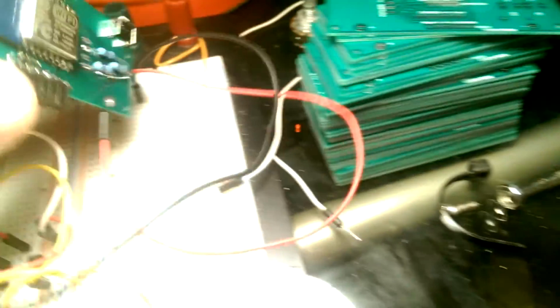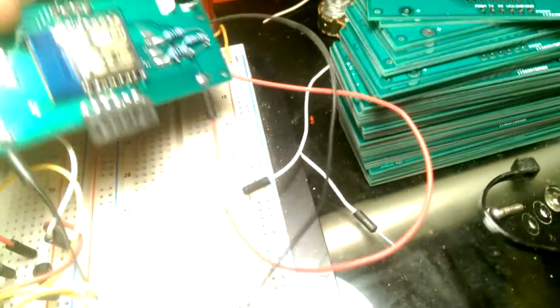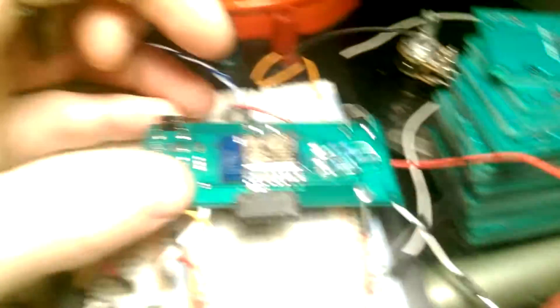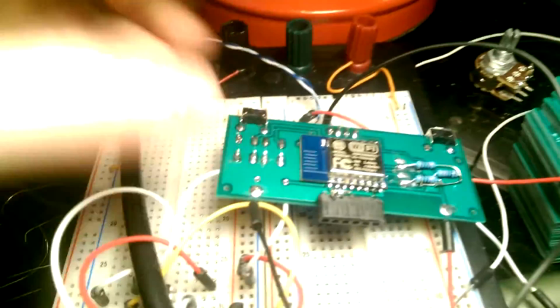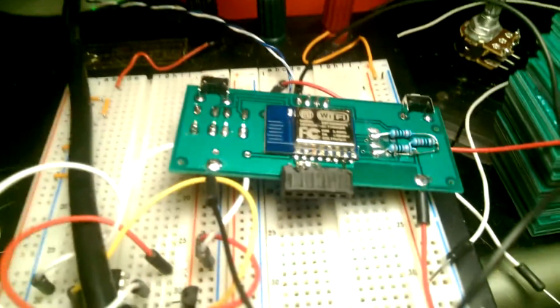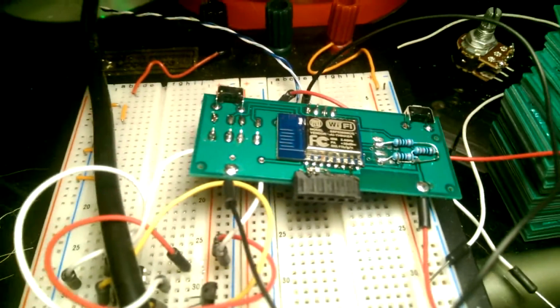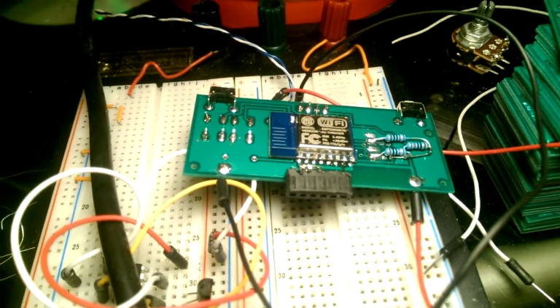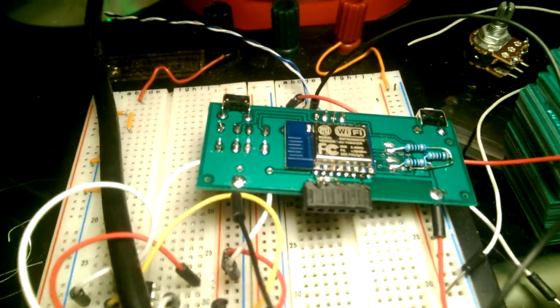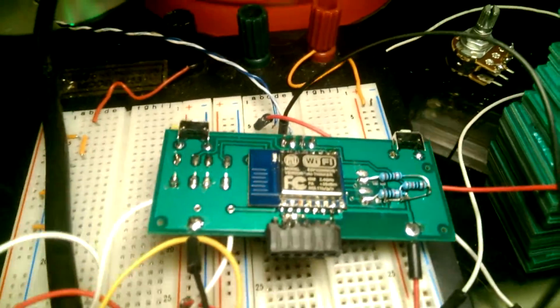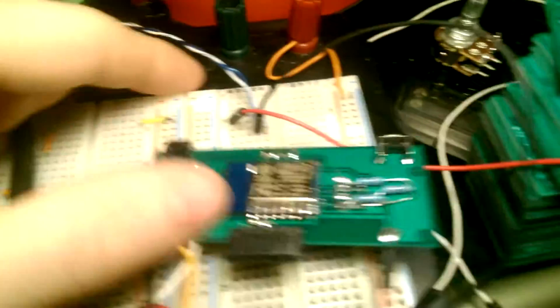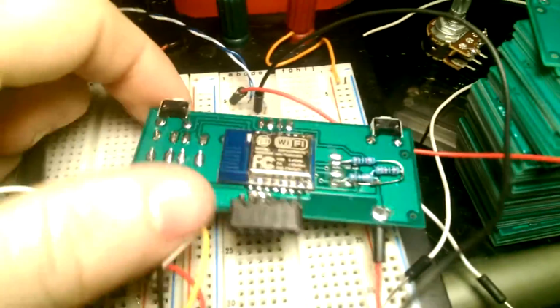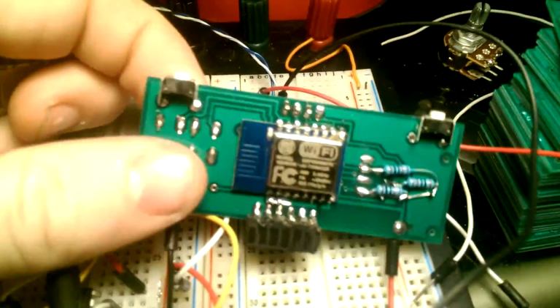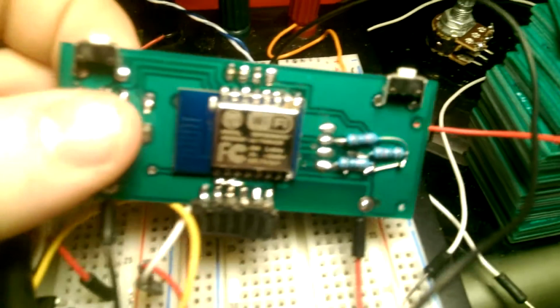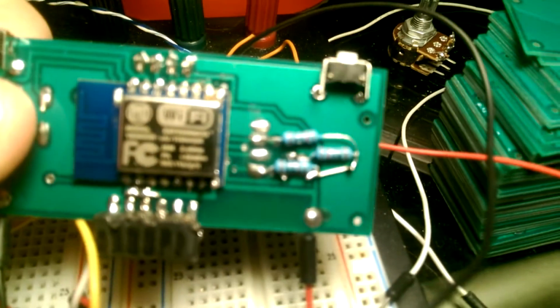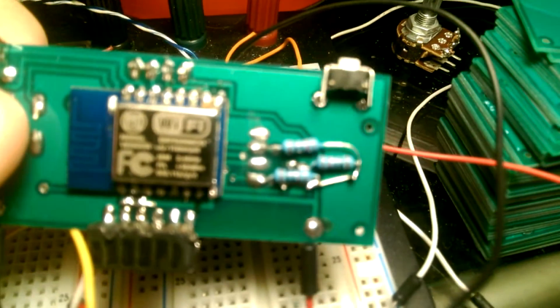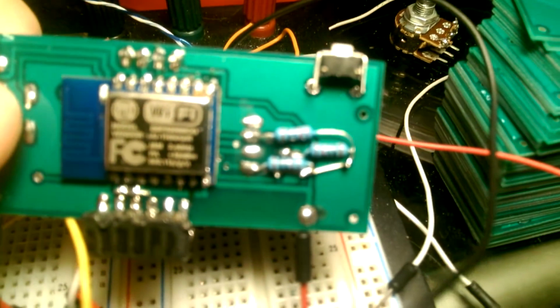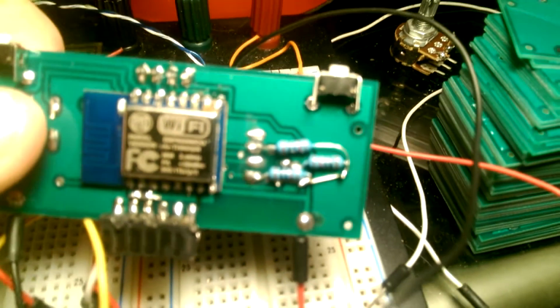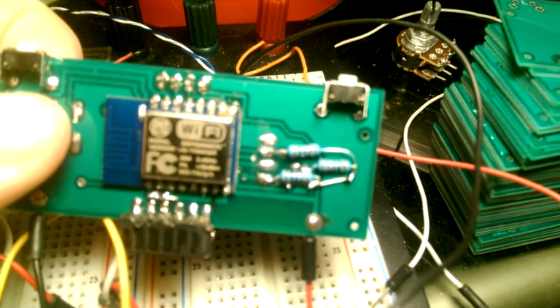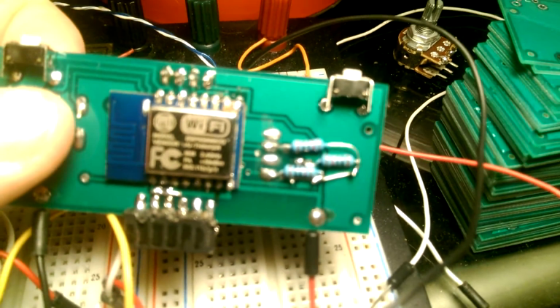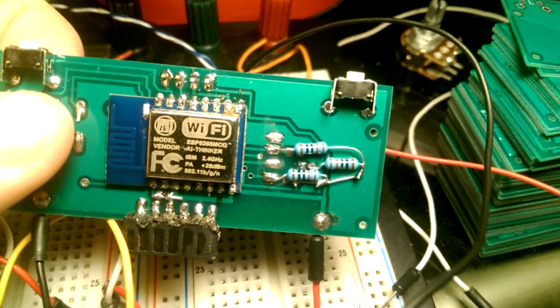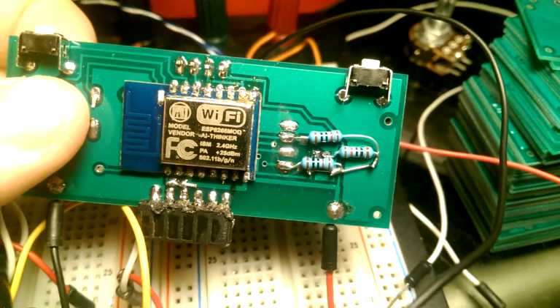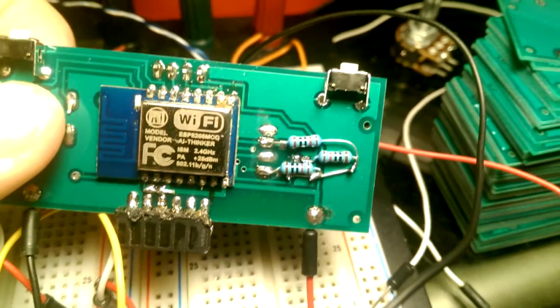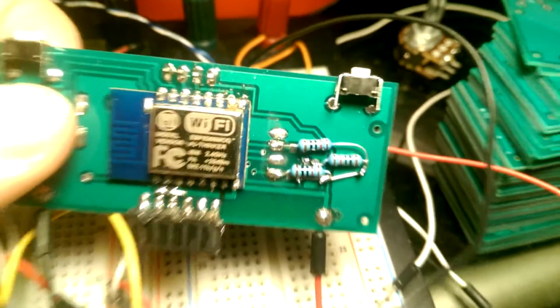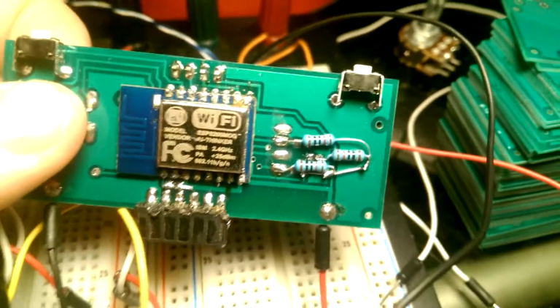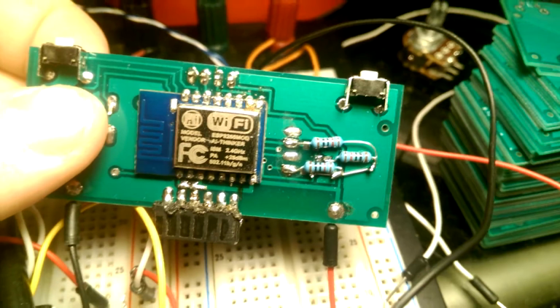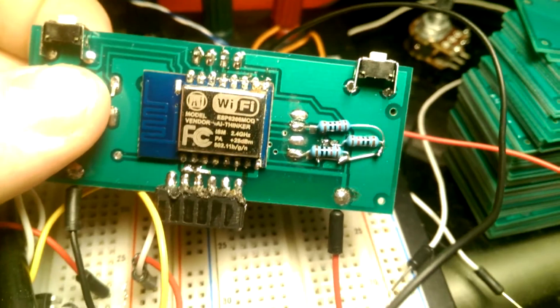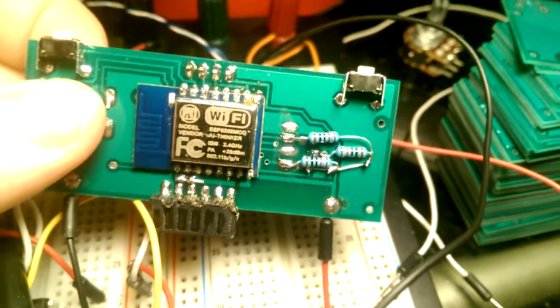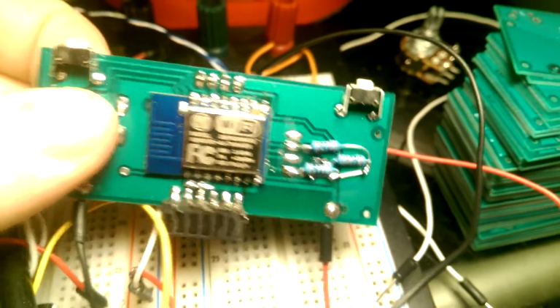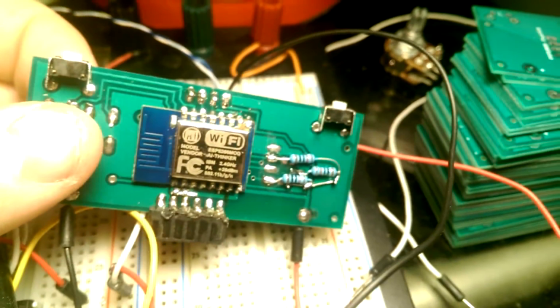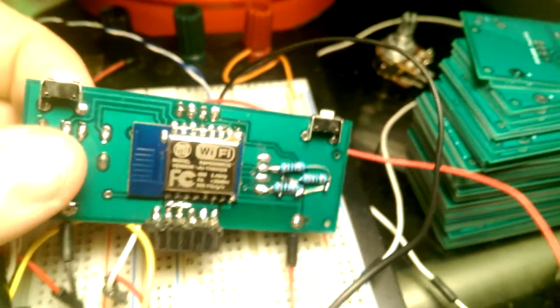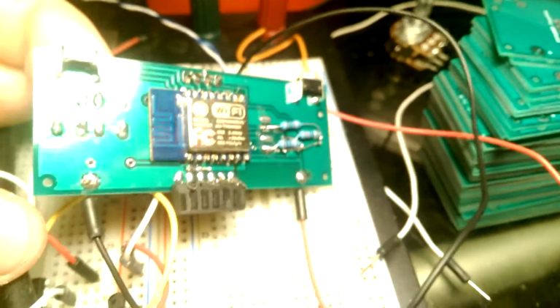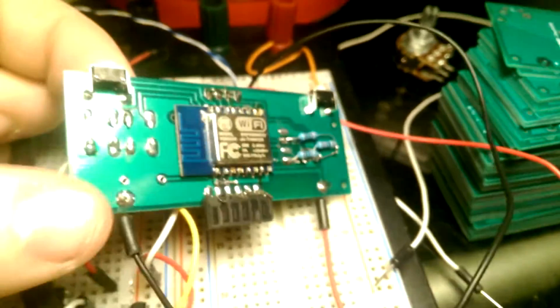The ESP8266 is surface mount, soldered on the back. These surface mount resistors are going to be put right there — right now I have some through-hole ones kind of standing in place for those.